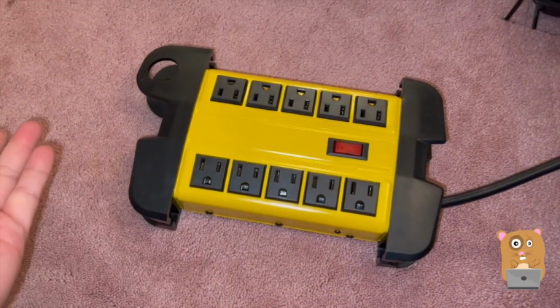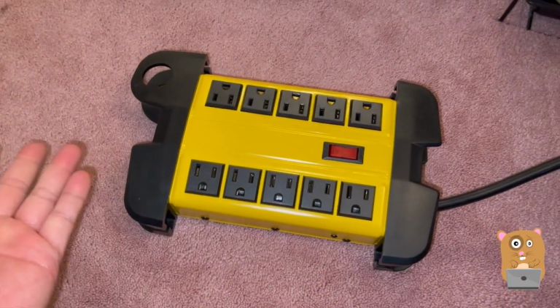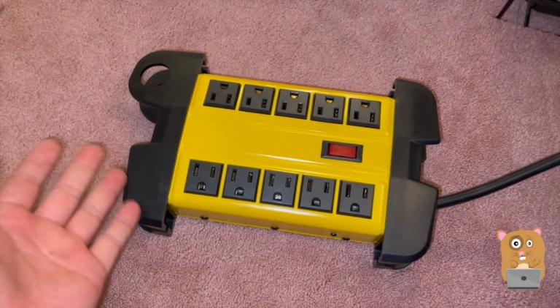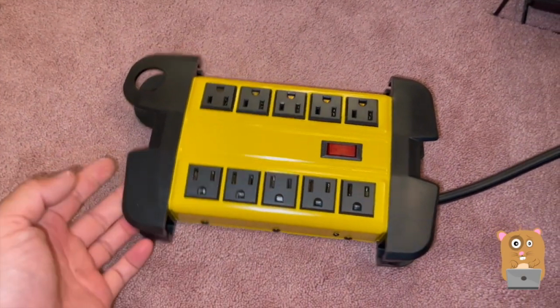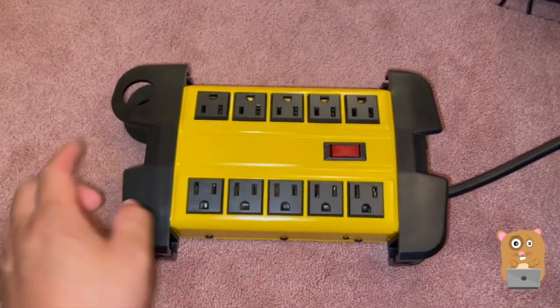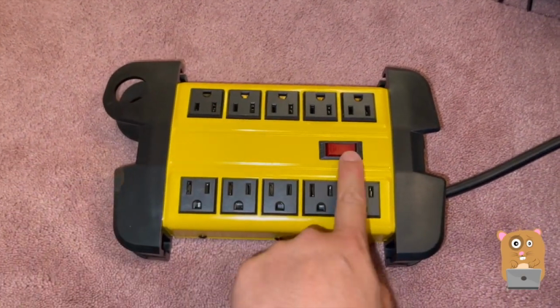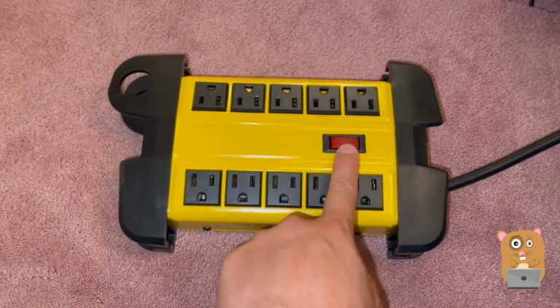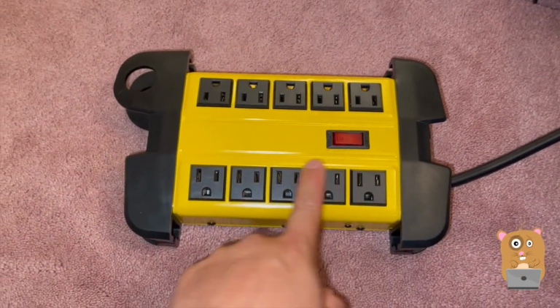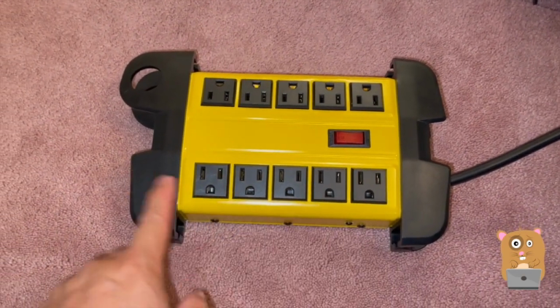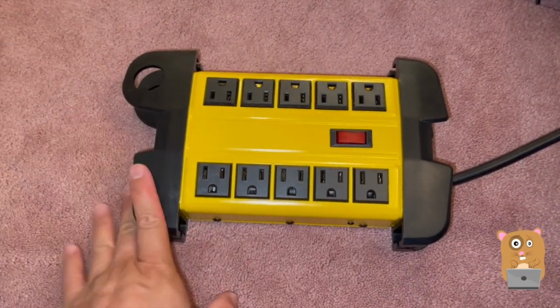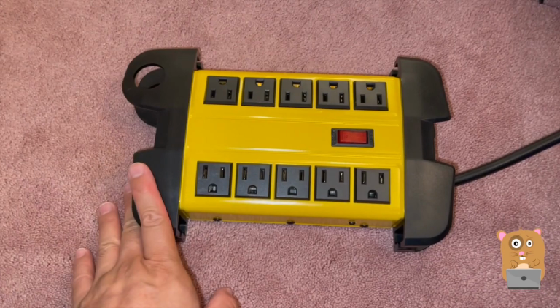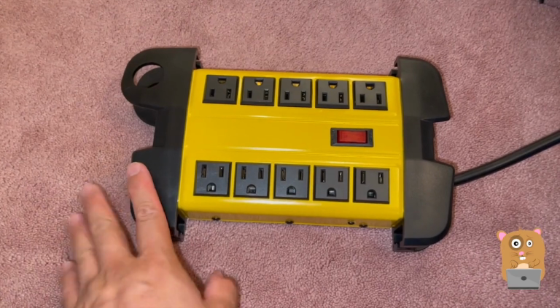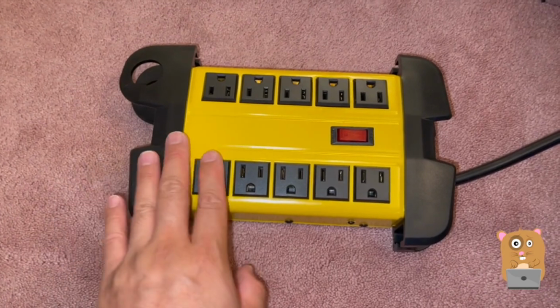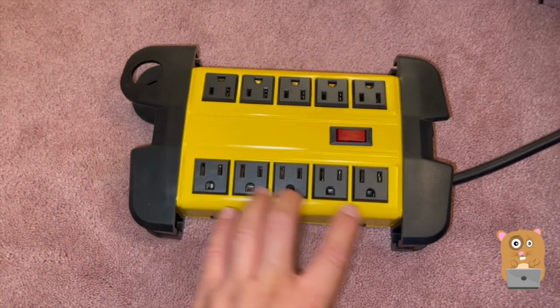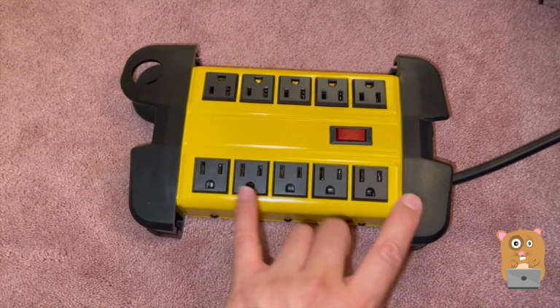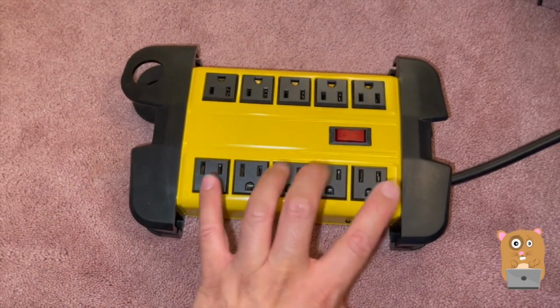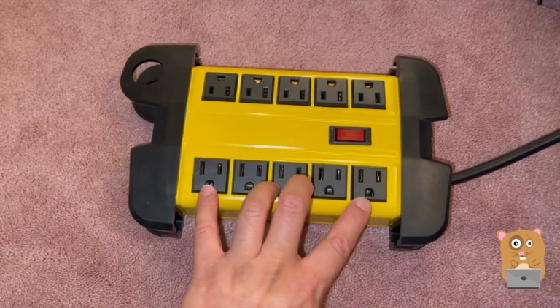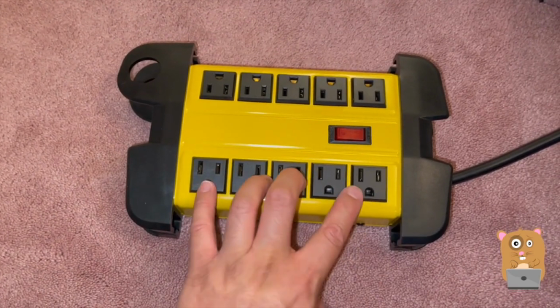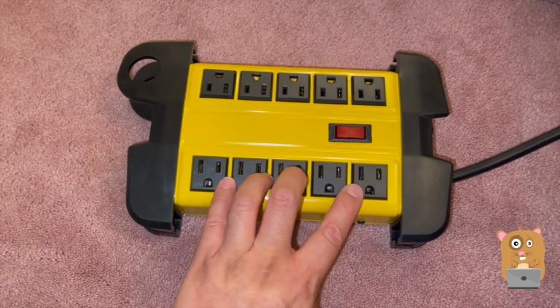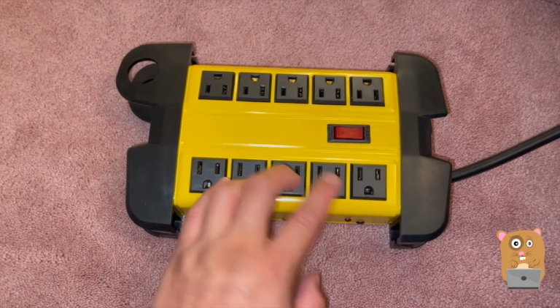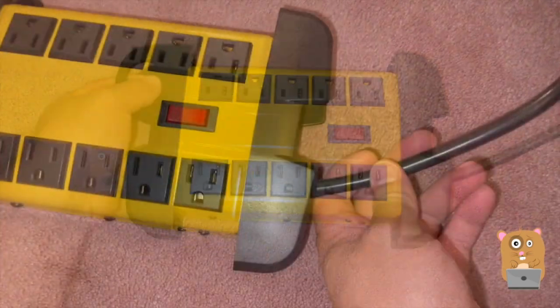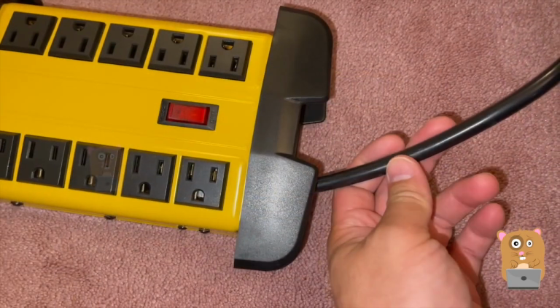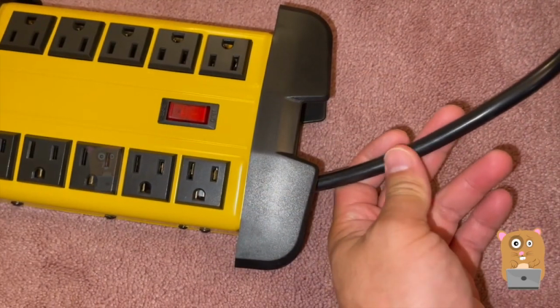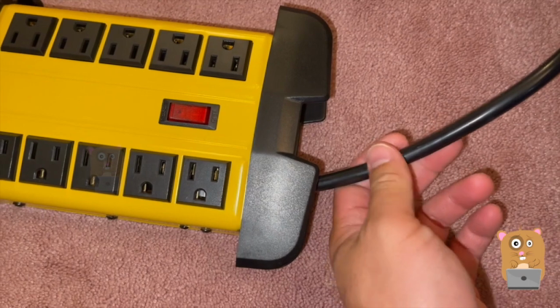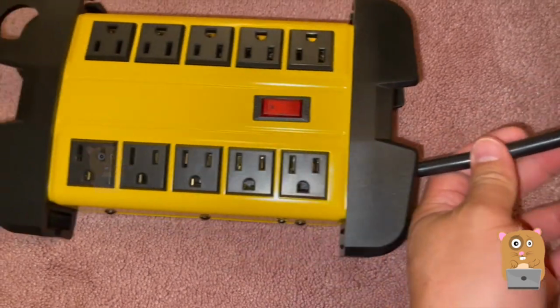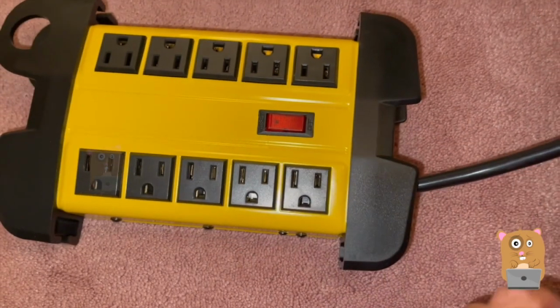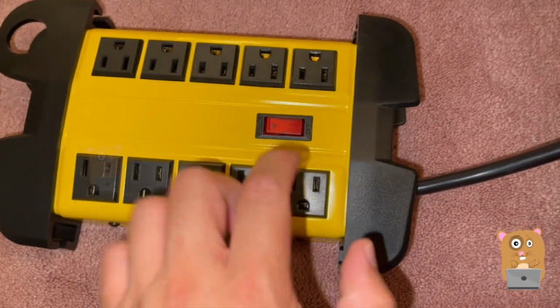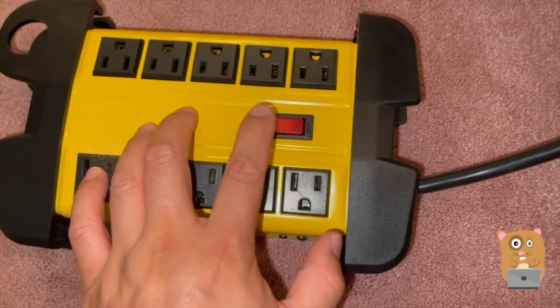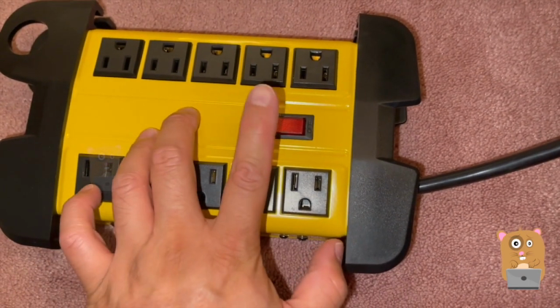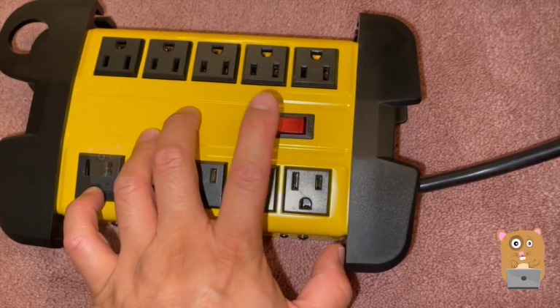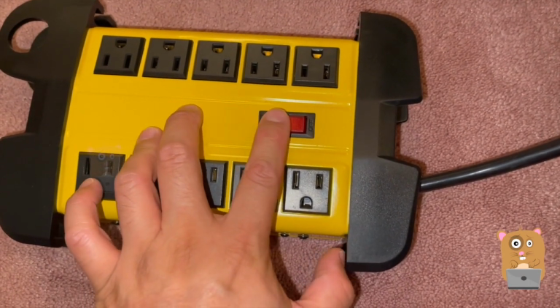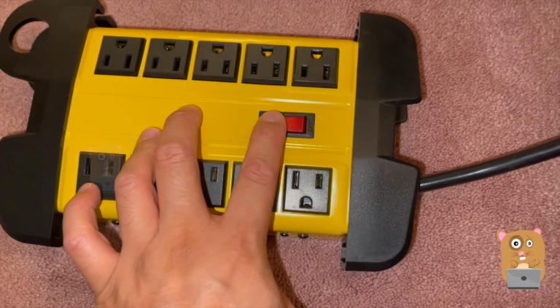It's rated for 15 amp, and the reason I said yes to this was because I wanted one with 10 outlets. The power cord is six and a half feet, and the circuit breaker is integrated into the on/off switch.